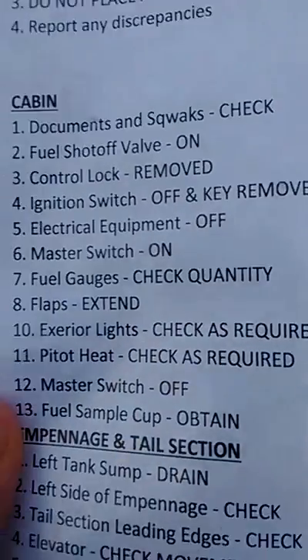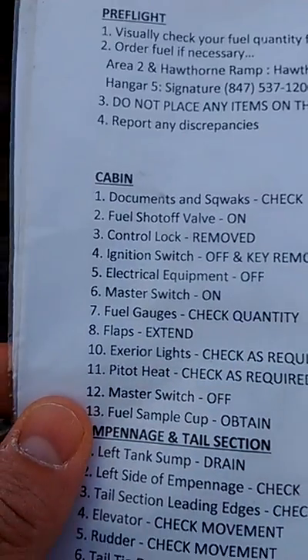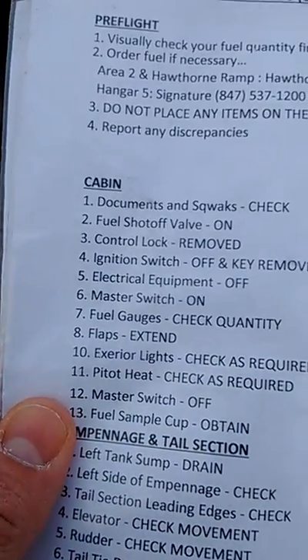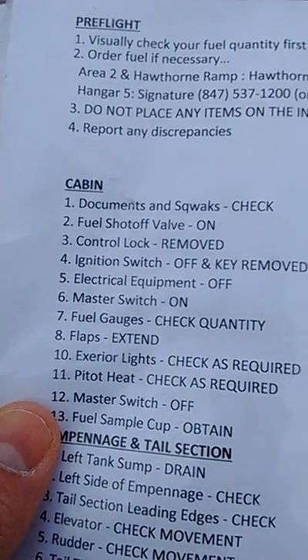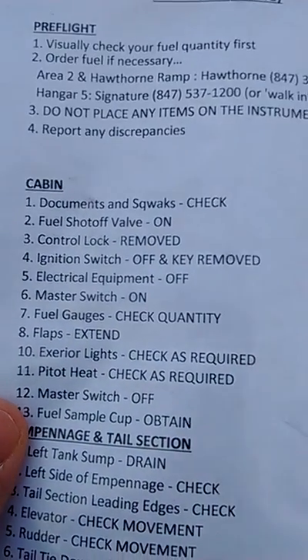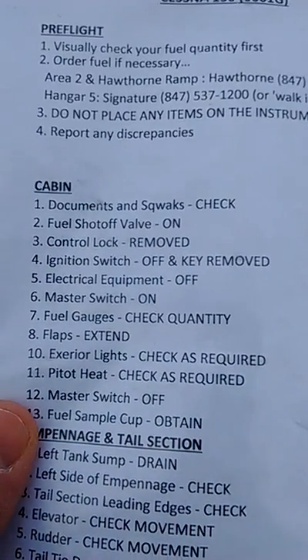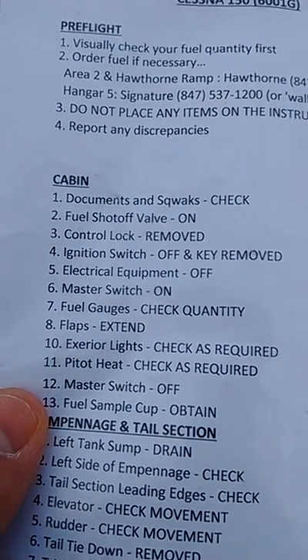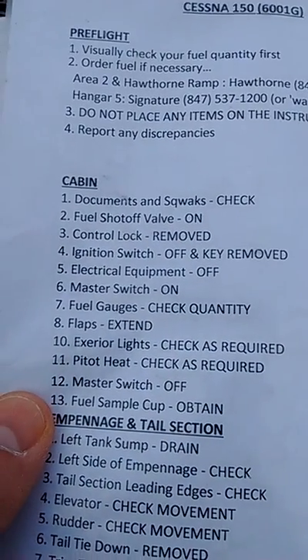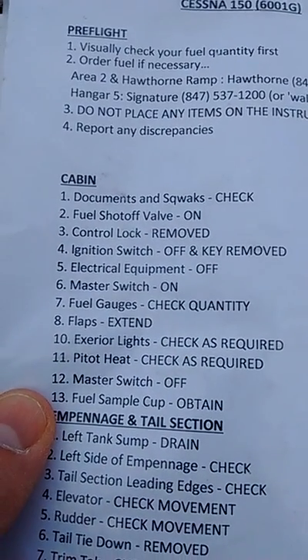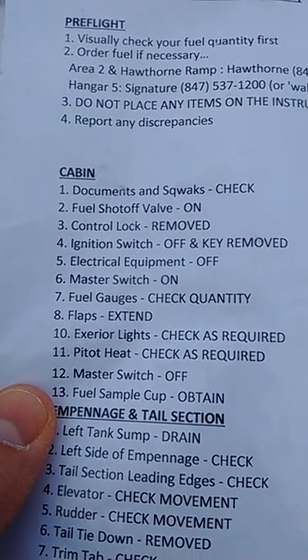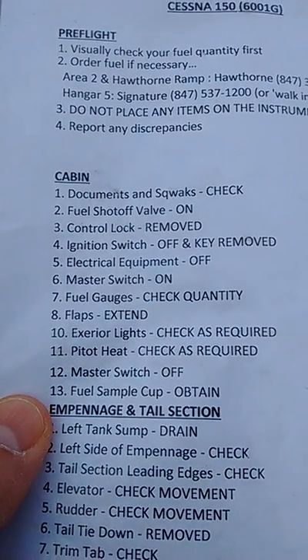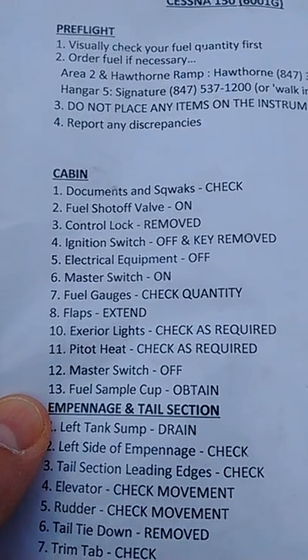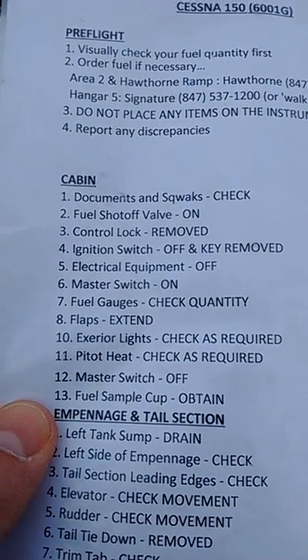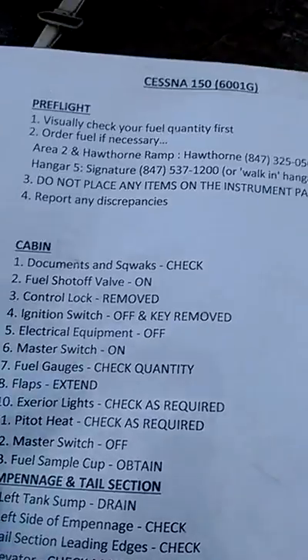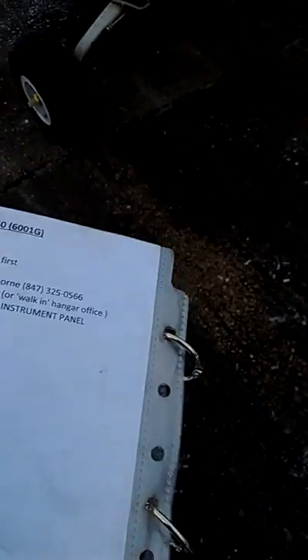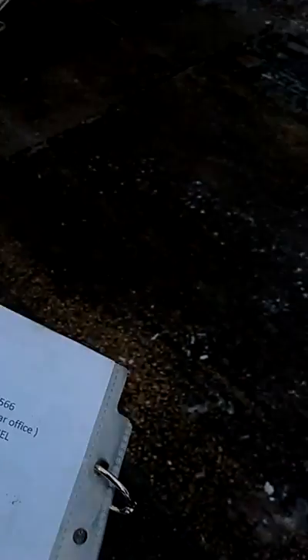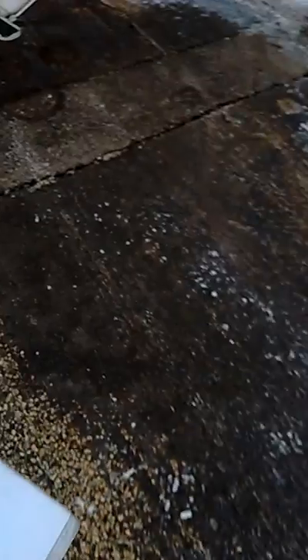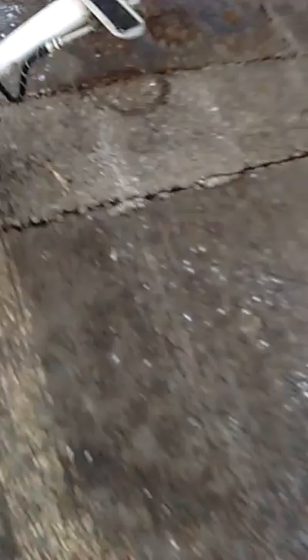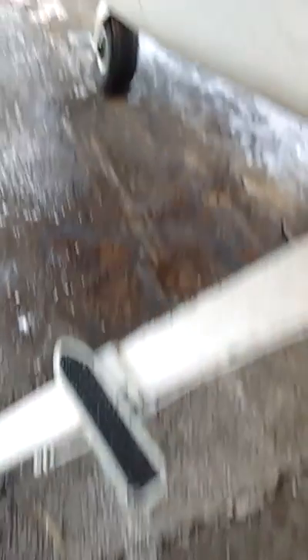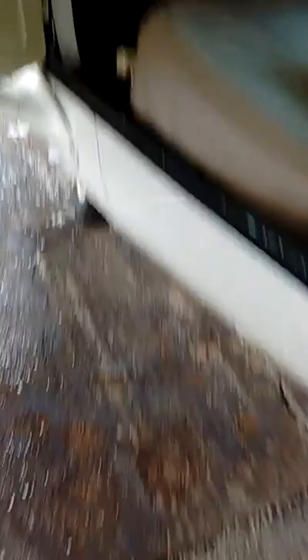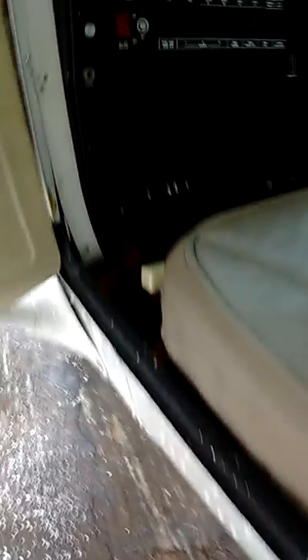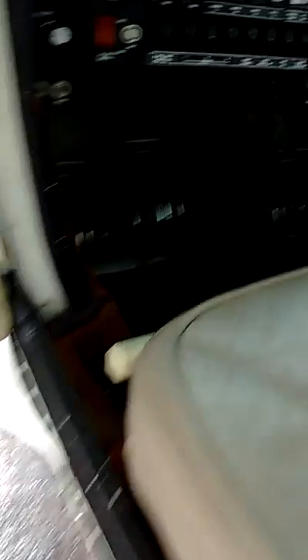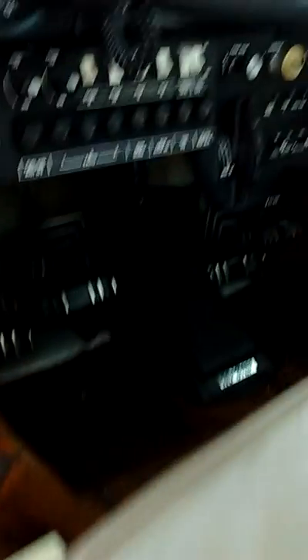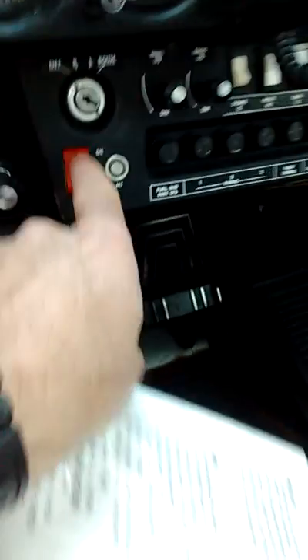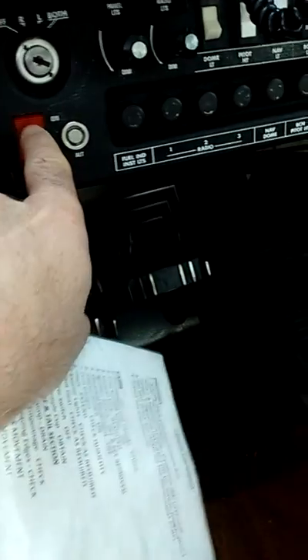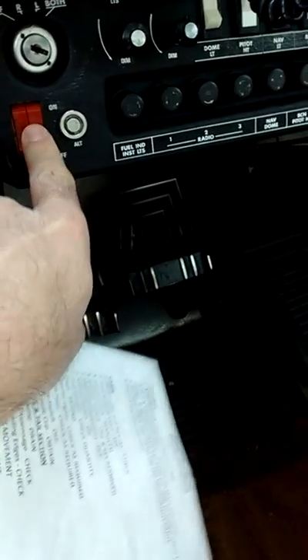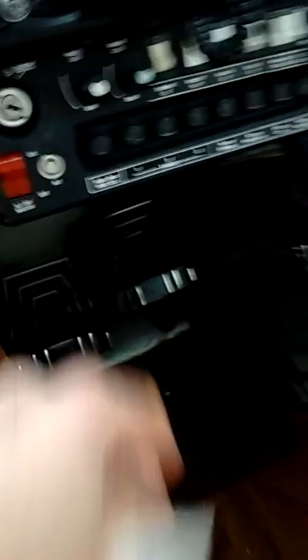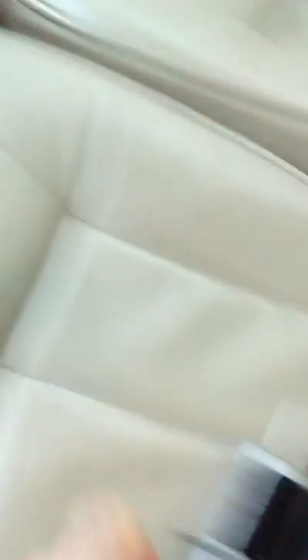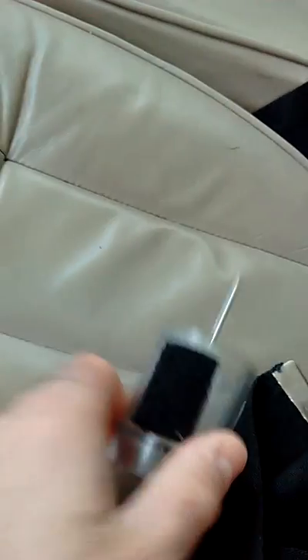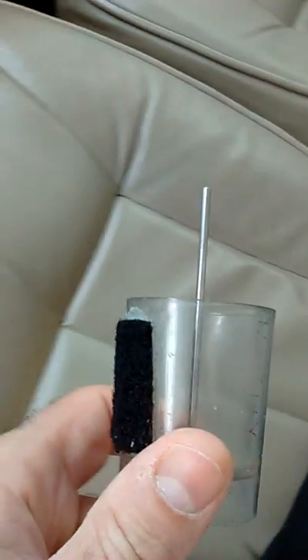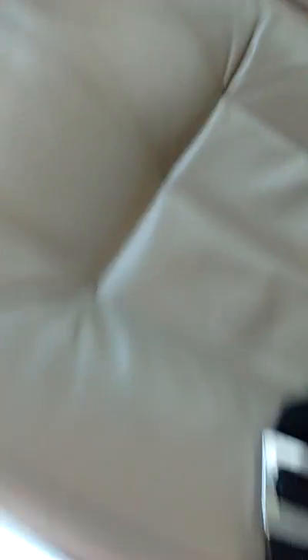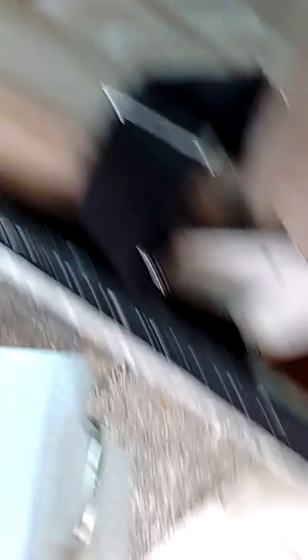Pitot heat — check as required. We're going to do the pitot heat. Master switch off. Fuel sample cup obtained.